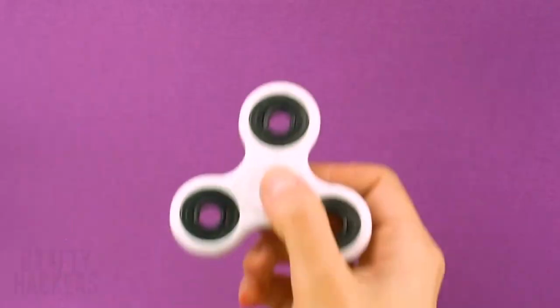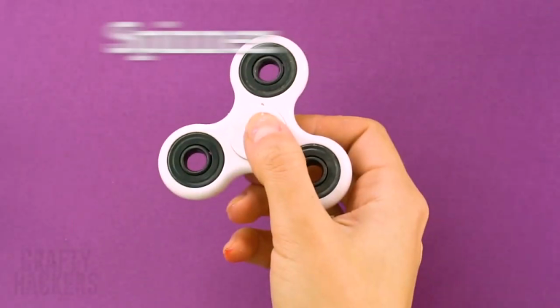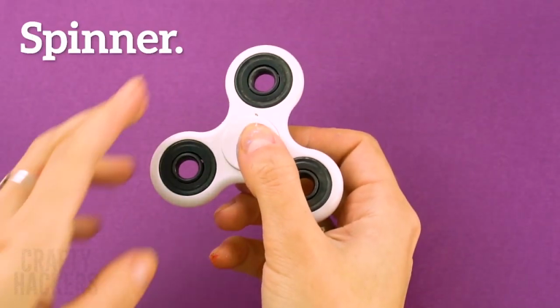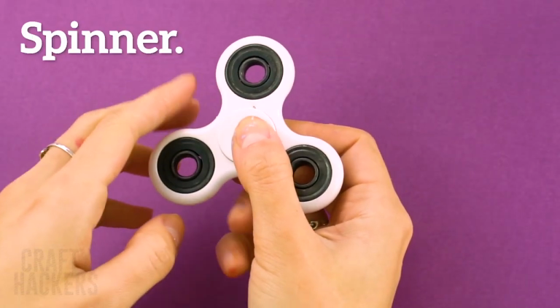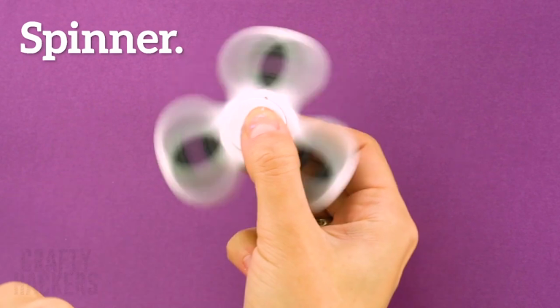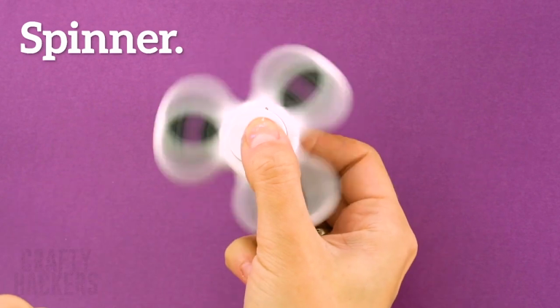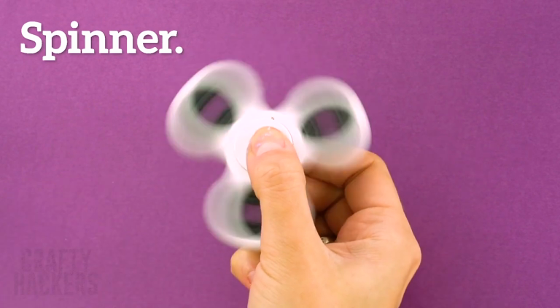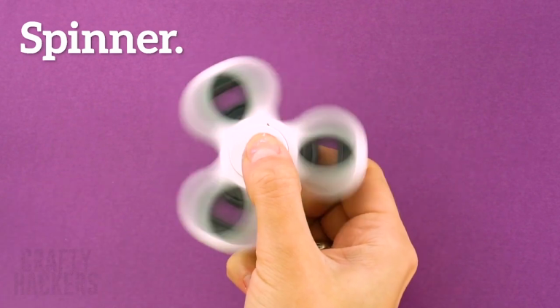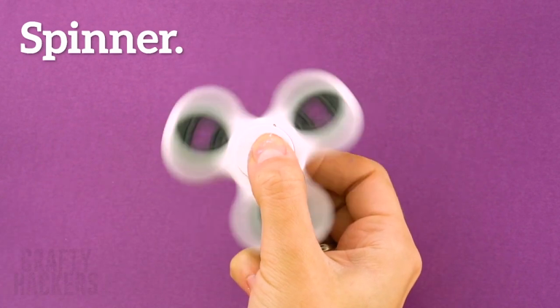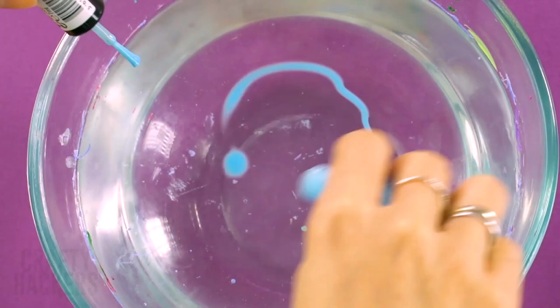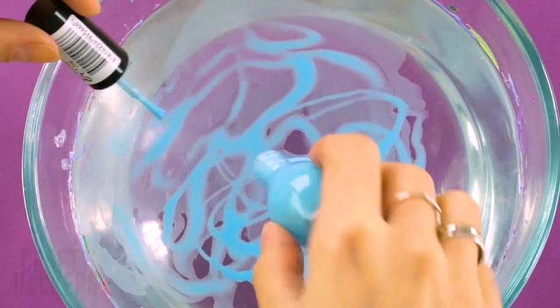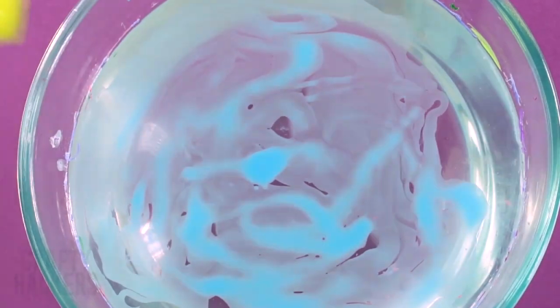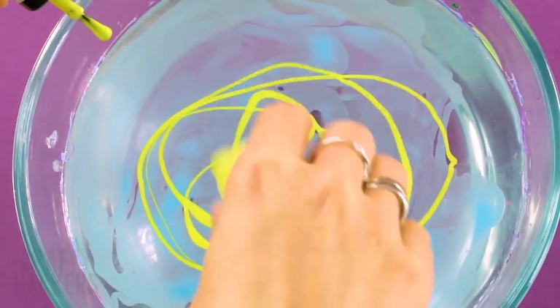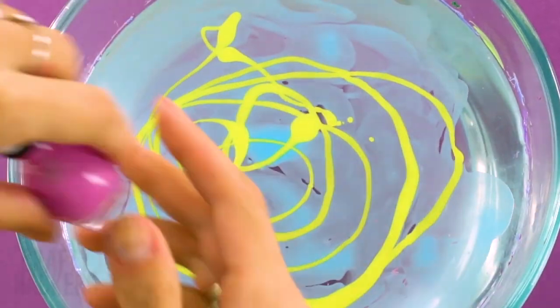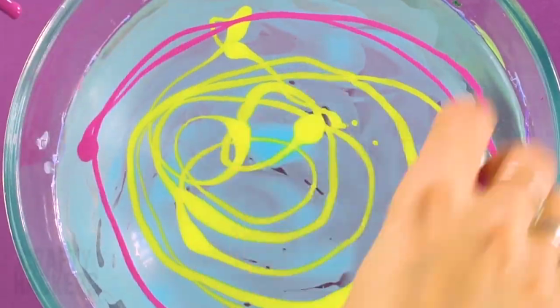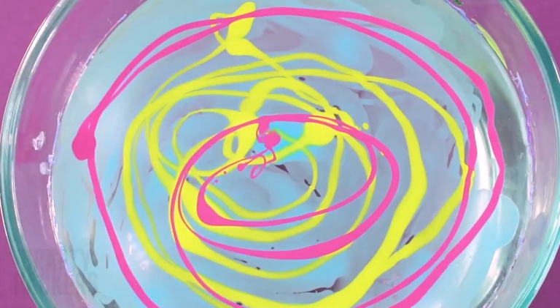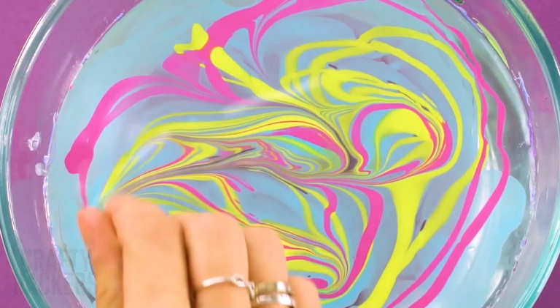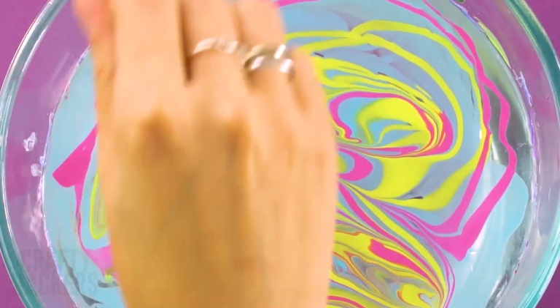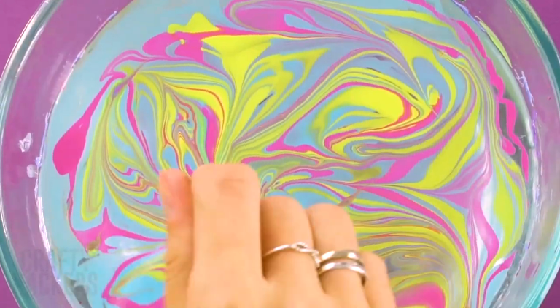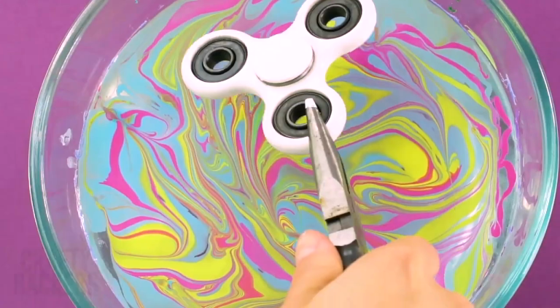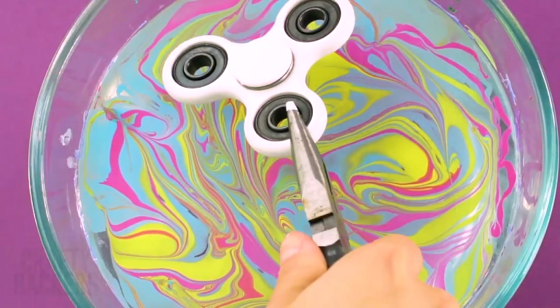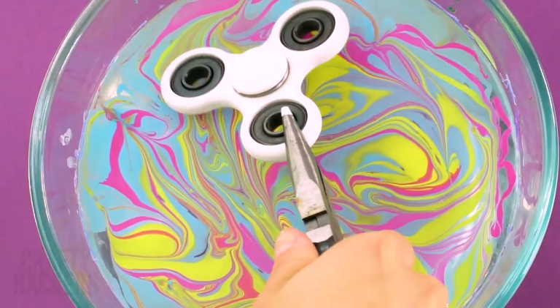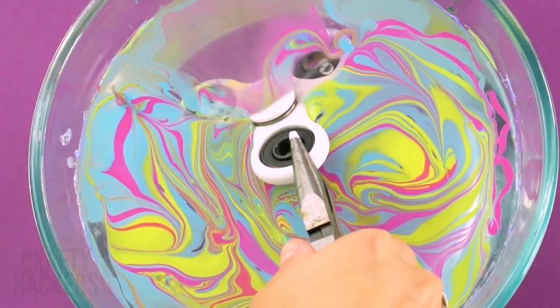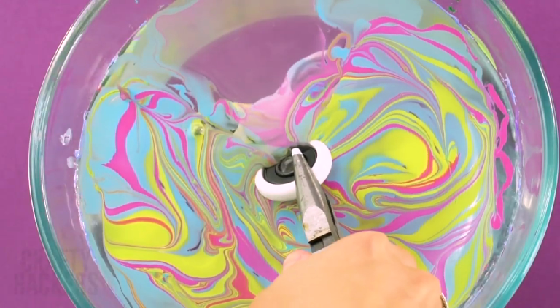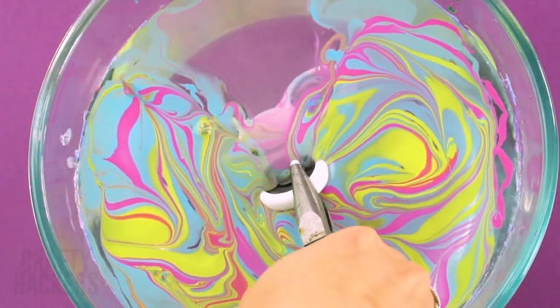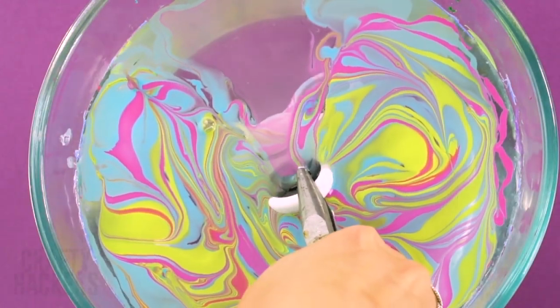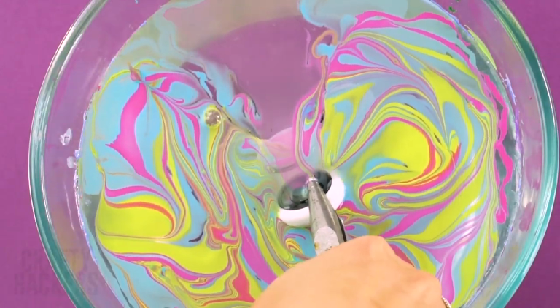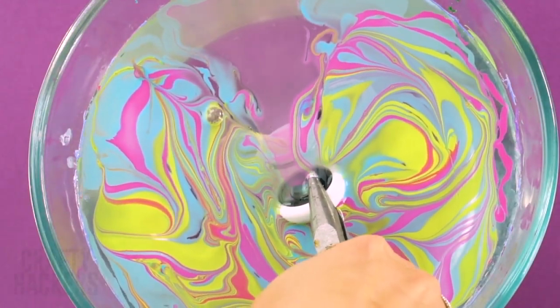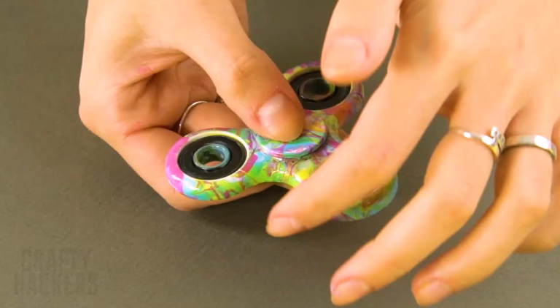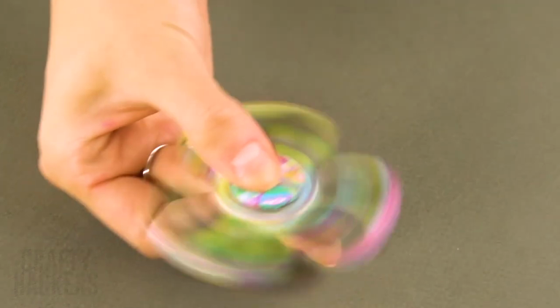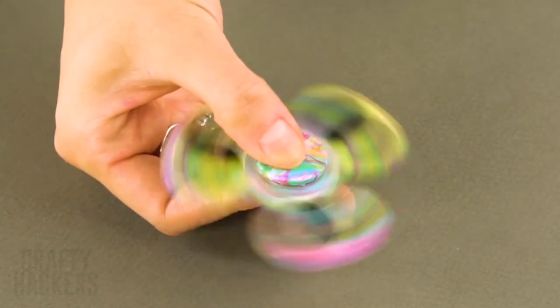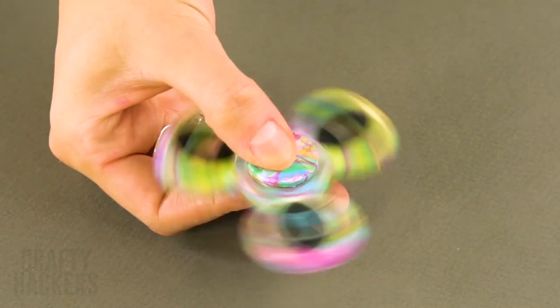Fidget spinner: up your fidget spinner with hydro dip. Dip one side and look — a one-of-a-kind pattern as unique as you are!